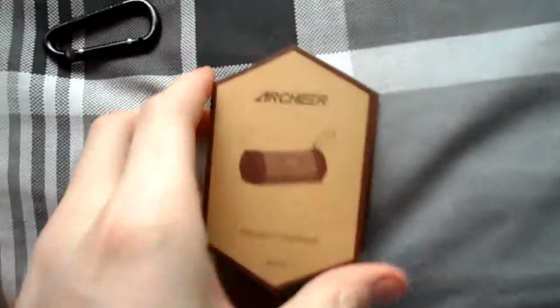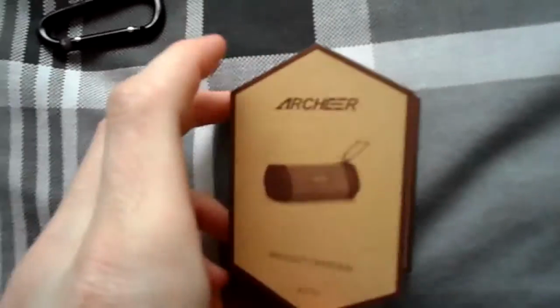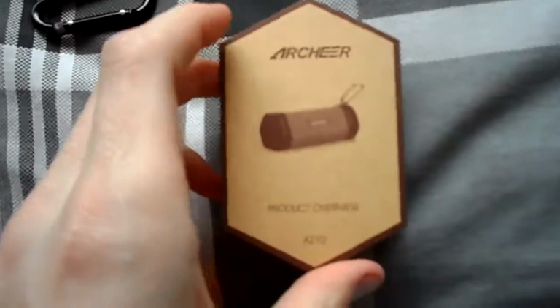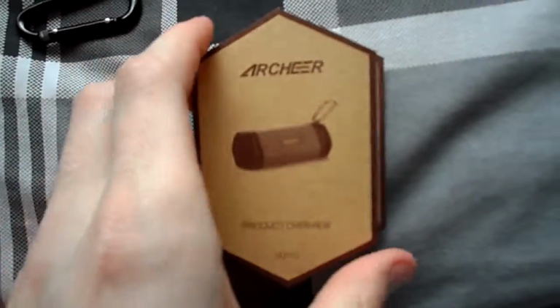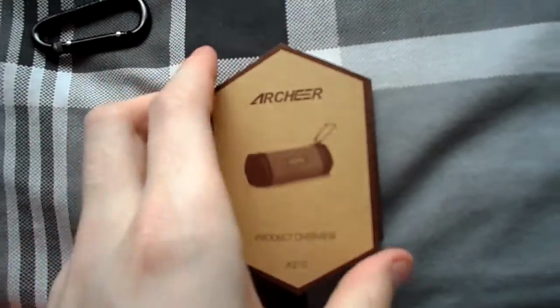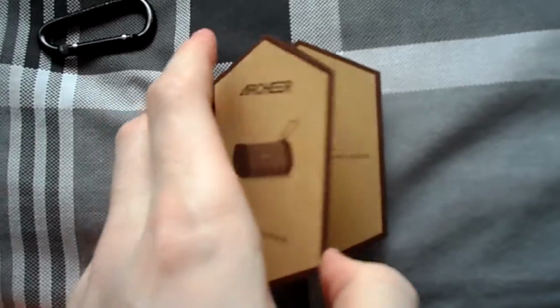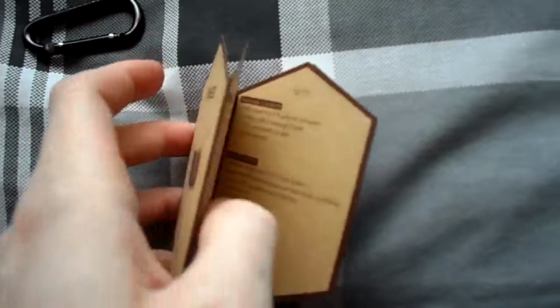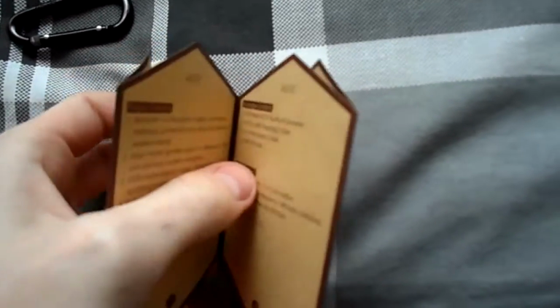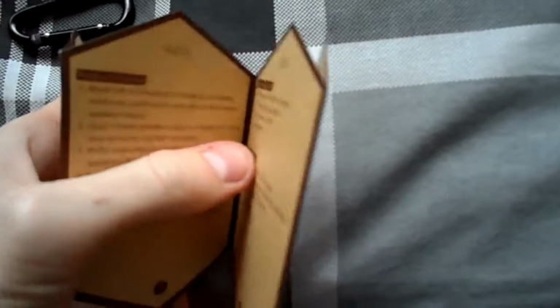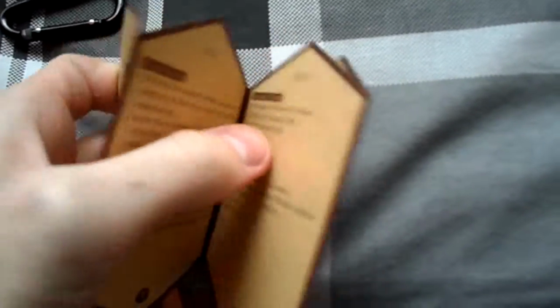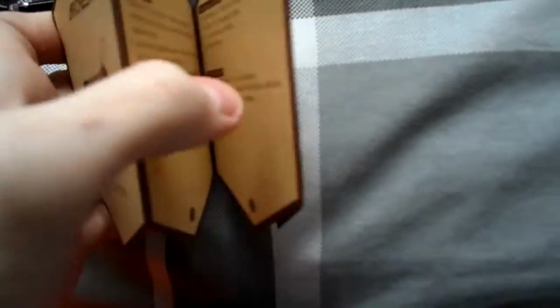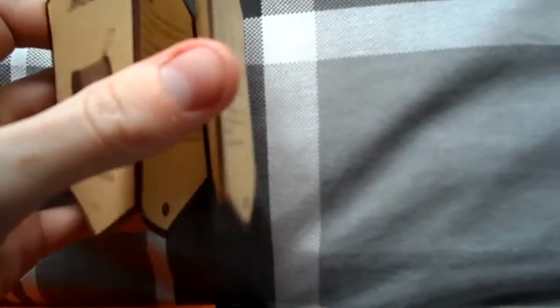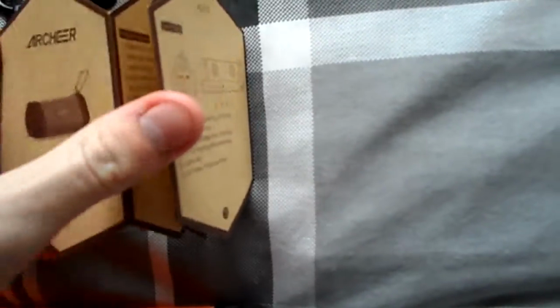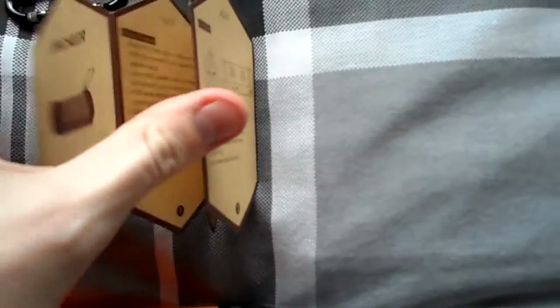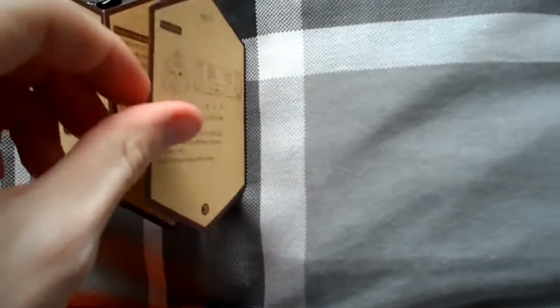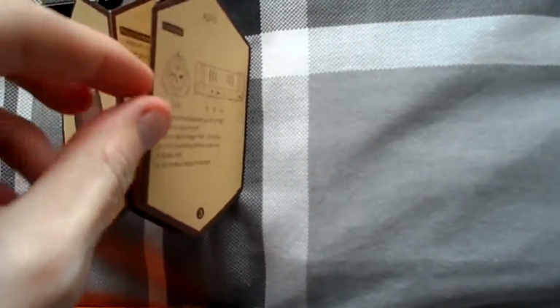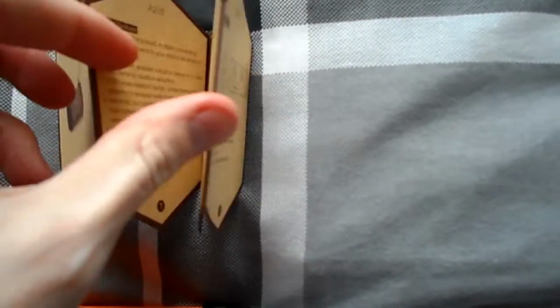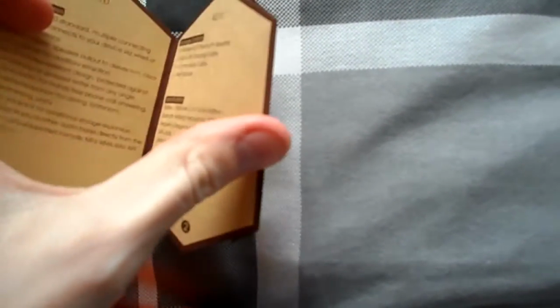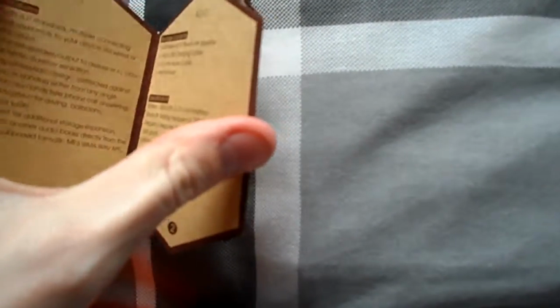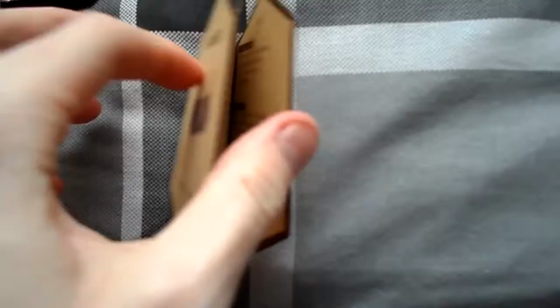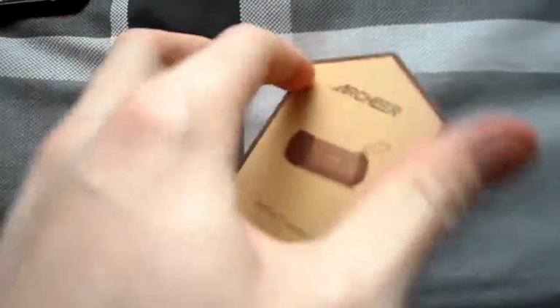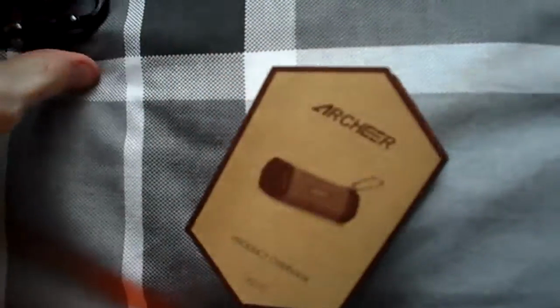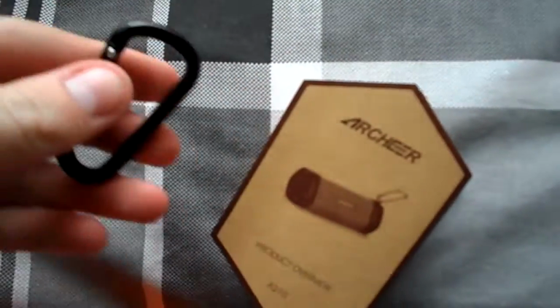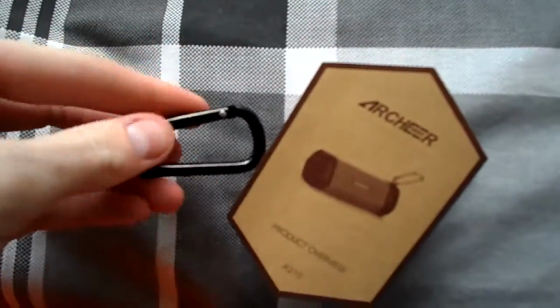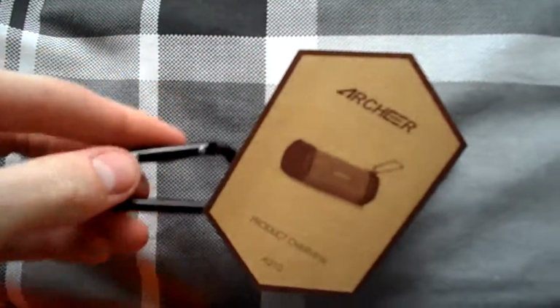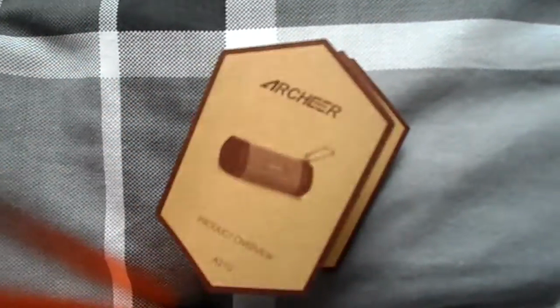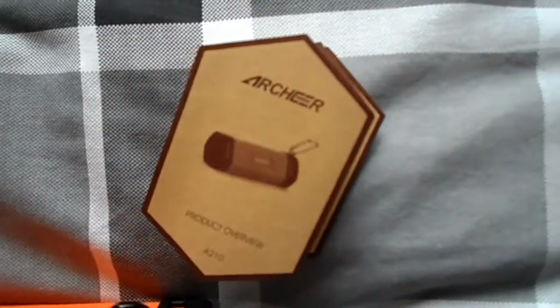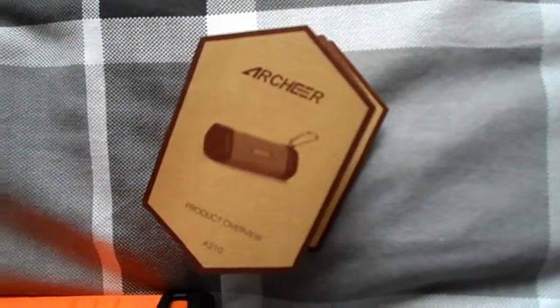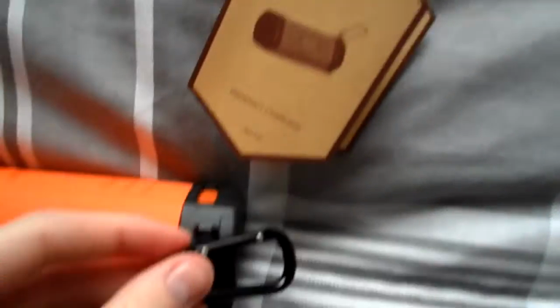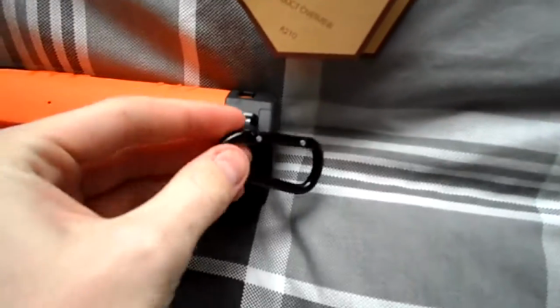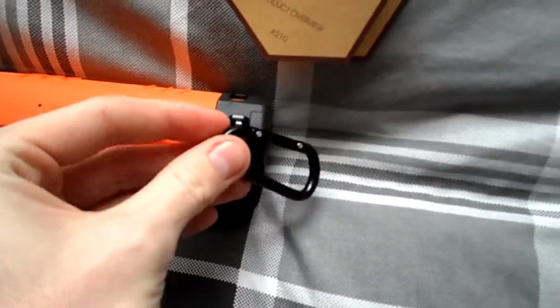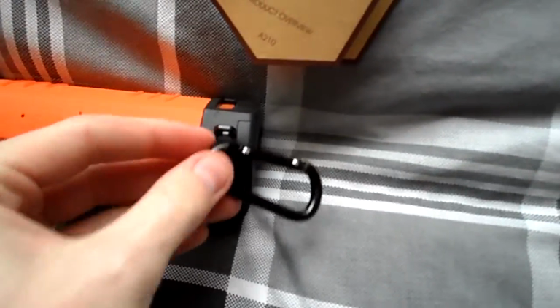We also have a nice hexagonal manual that arrives with the speaker, which details everything about the speaker, how to use it, and some lovely diagrams in there. We also have a carabiner, which connects to the top of the speaker like so.